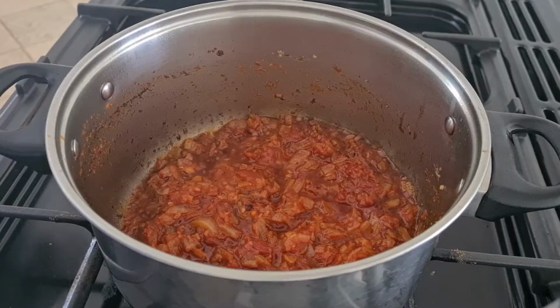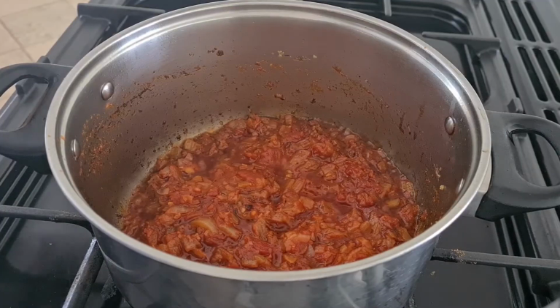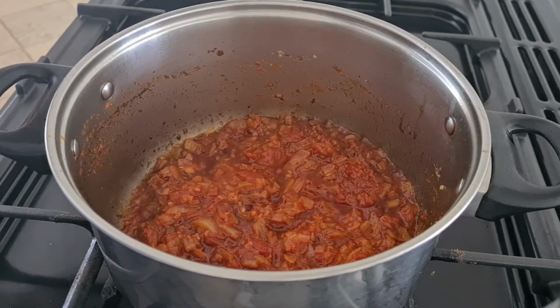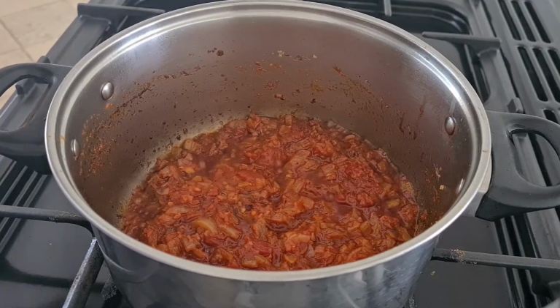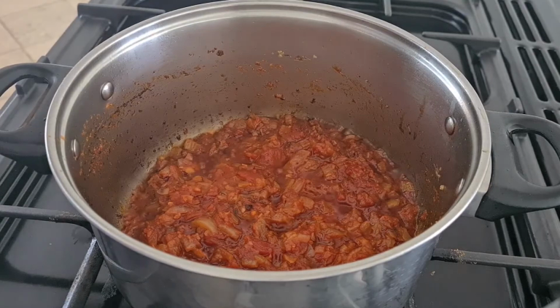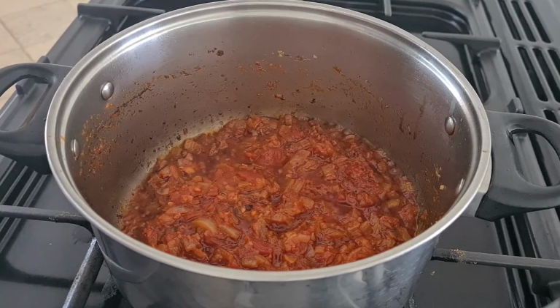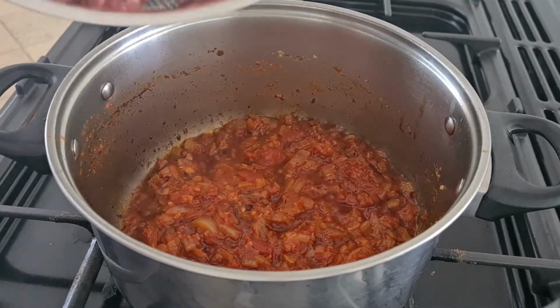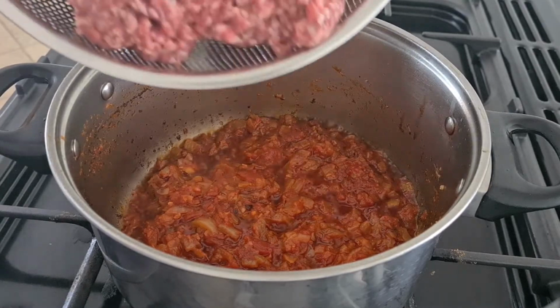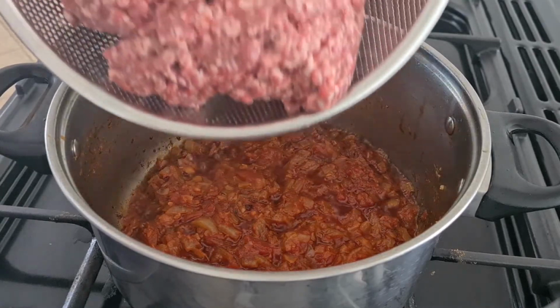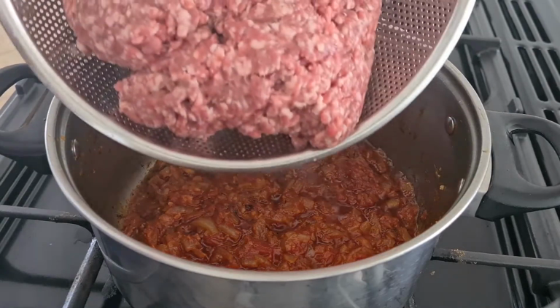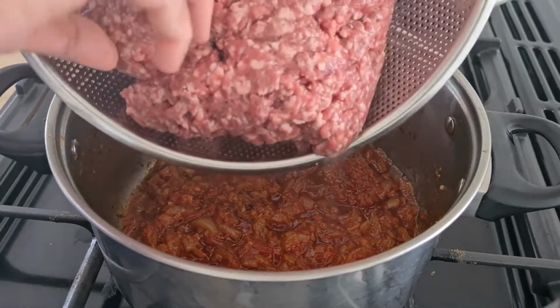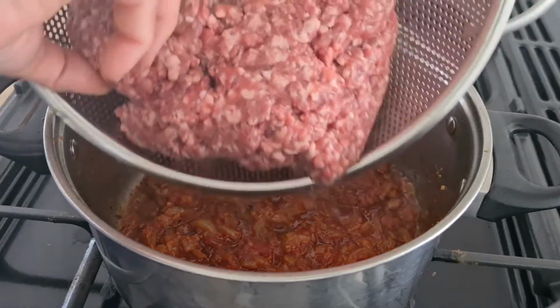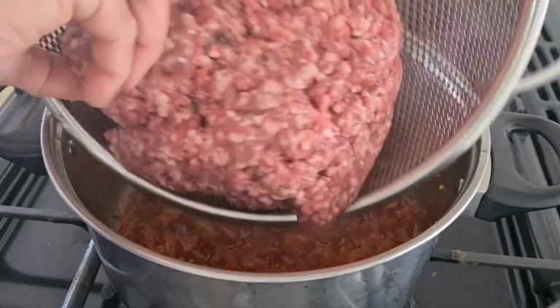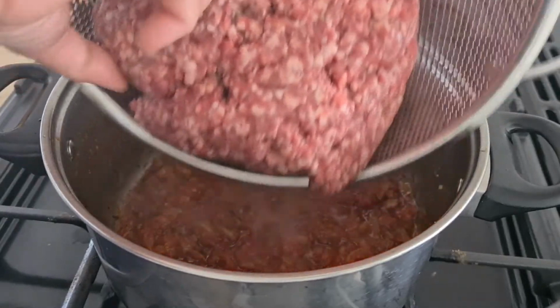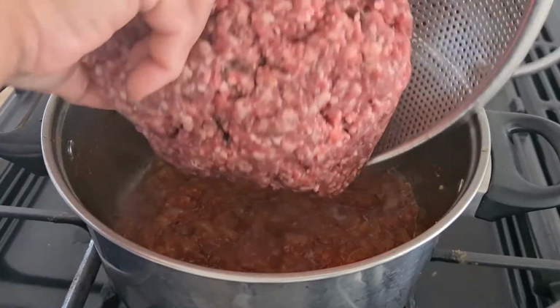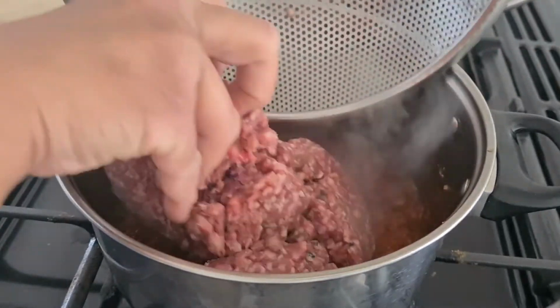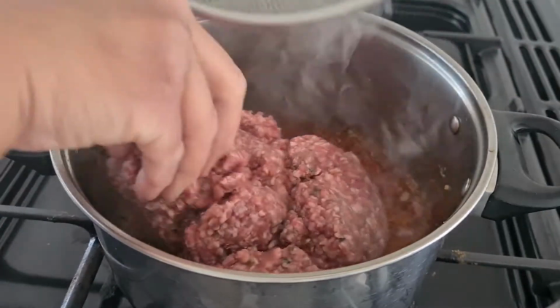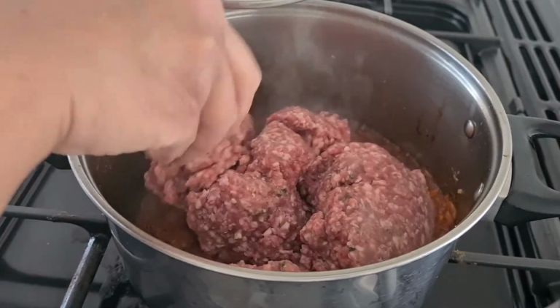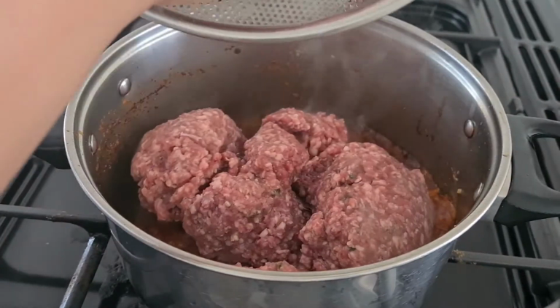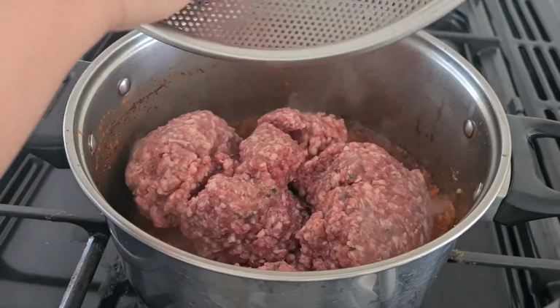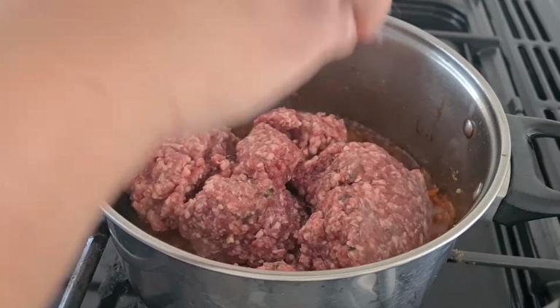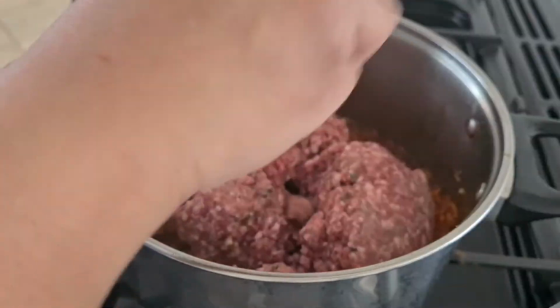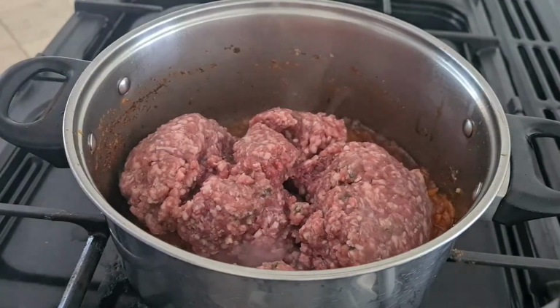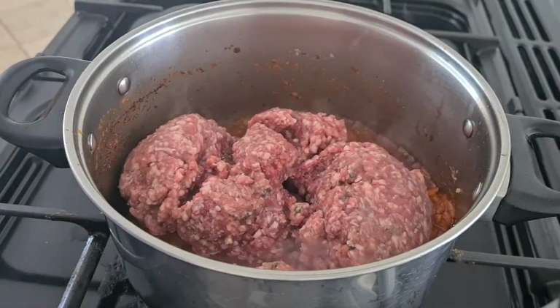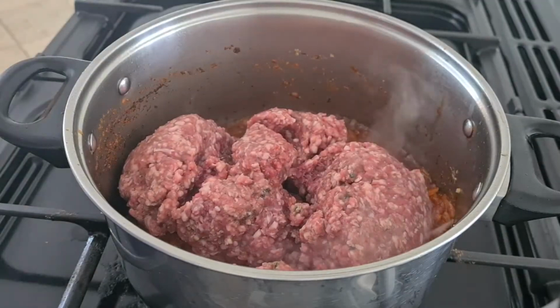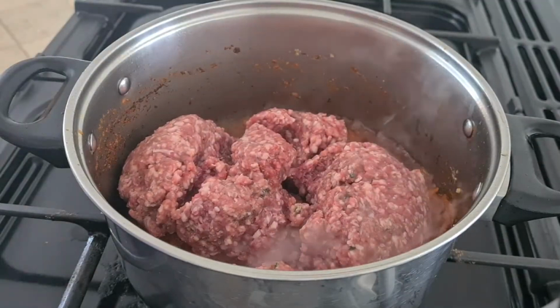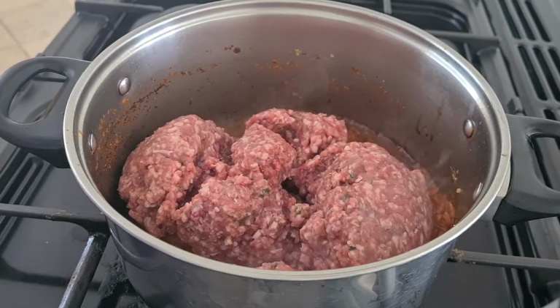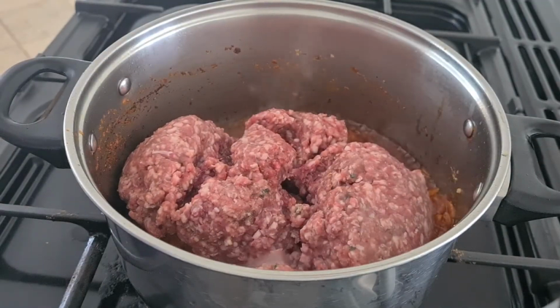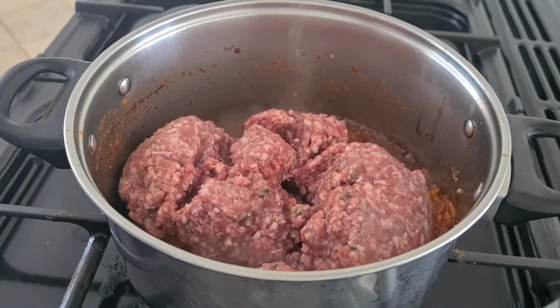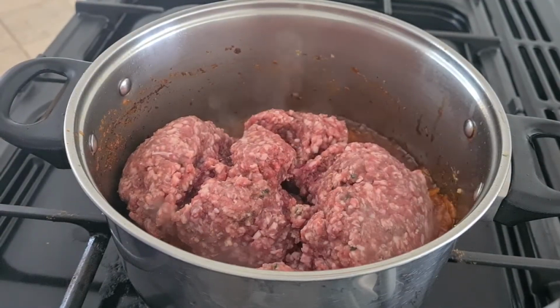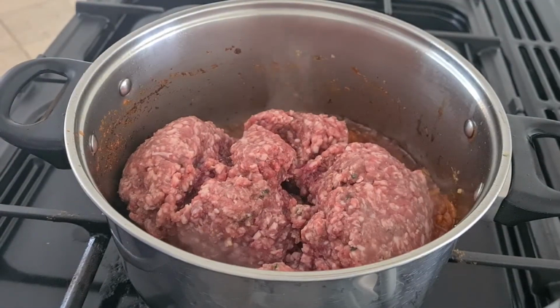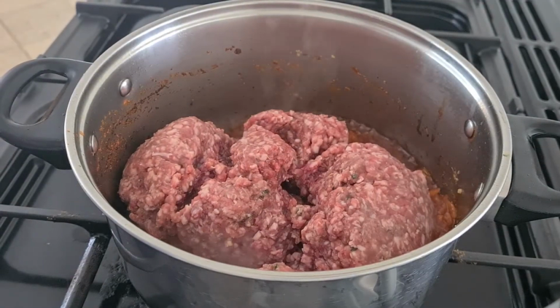Now I am going to add 1 kg of lamb mince inside the masala. Make sure you rinse the mince with water before adding it inside.